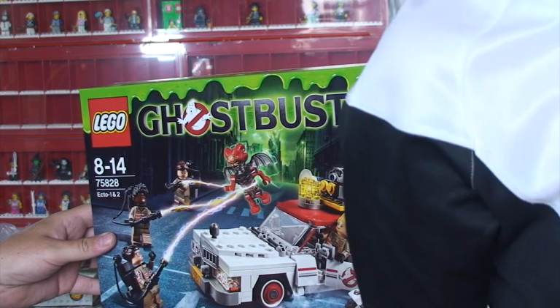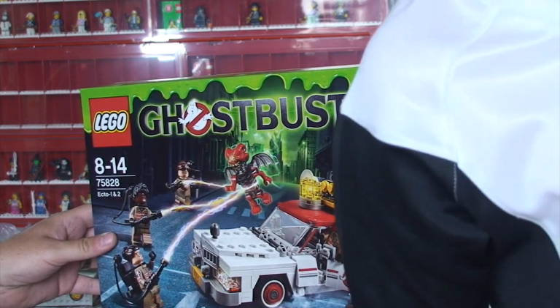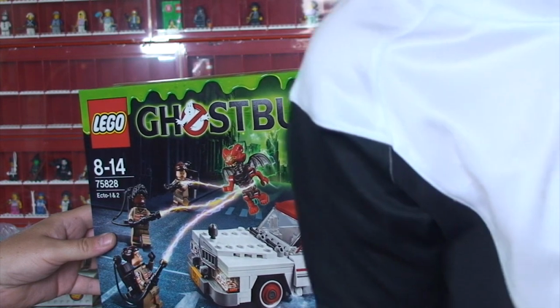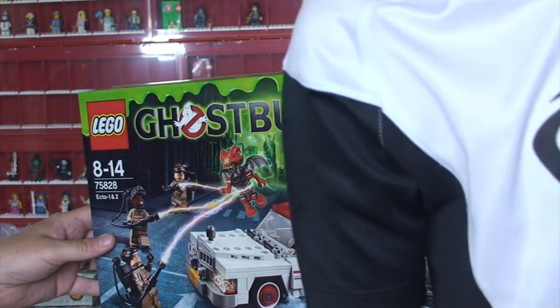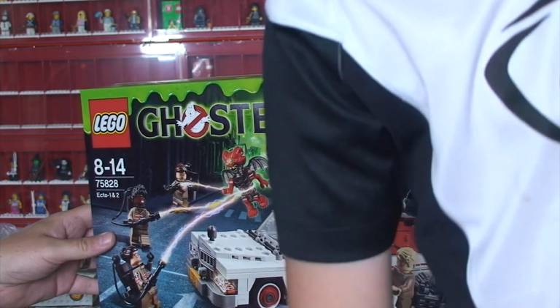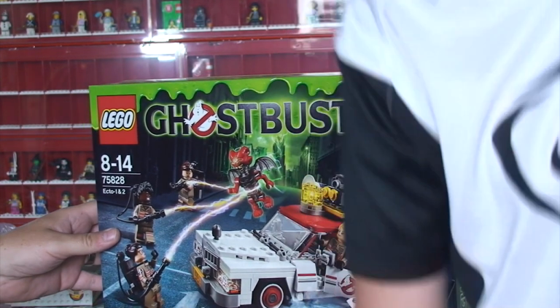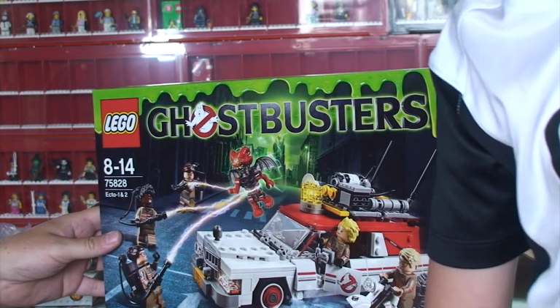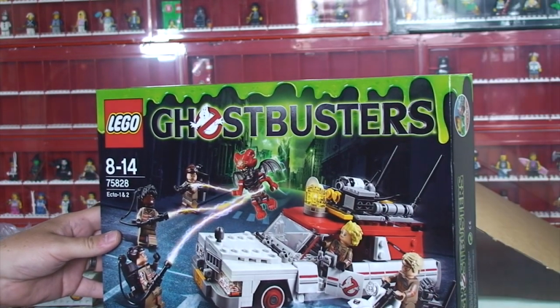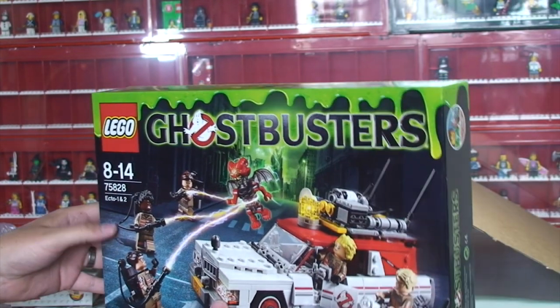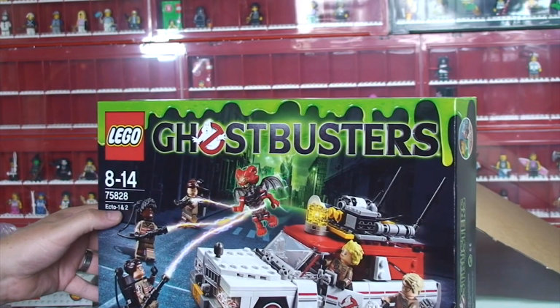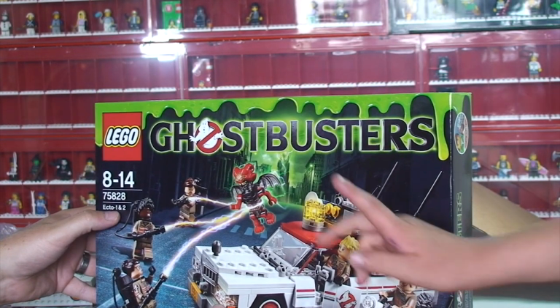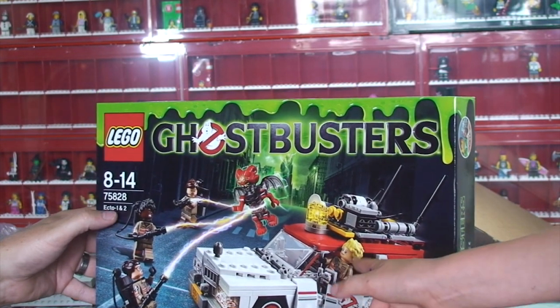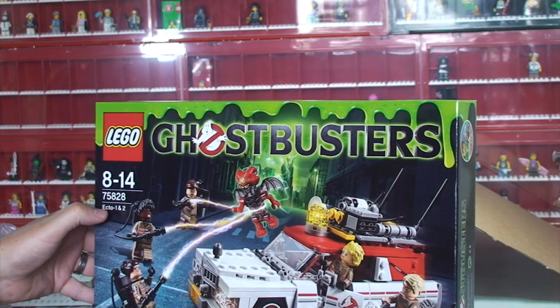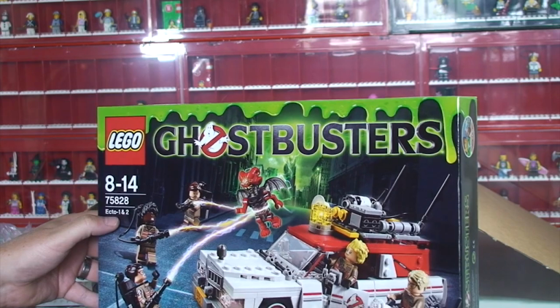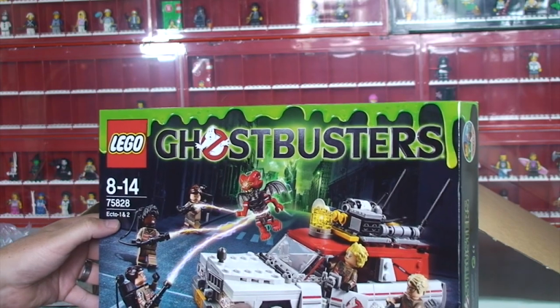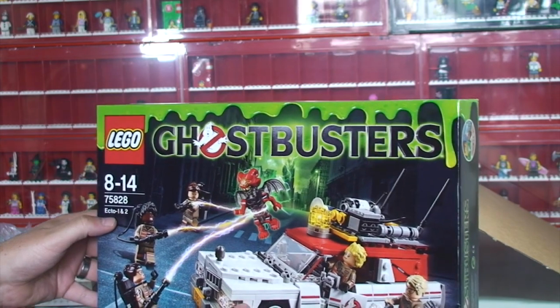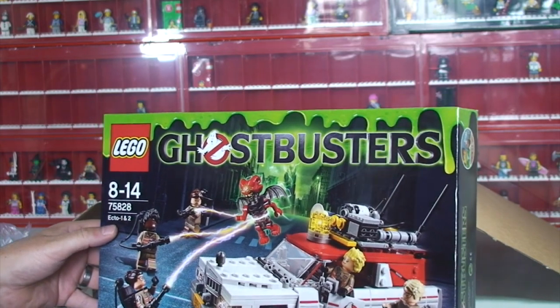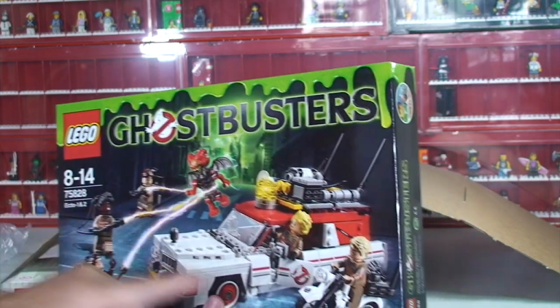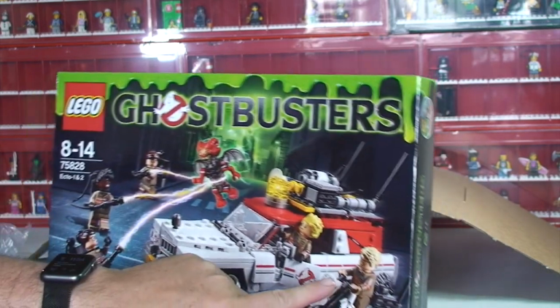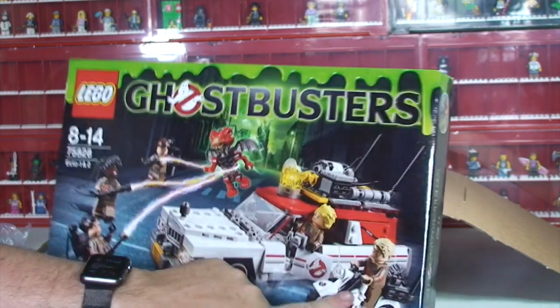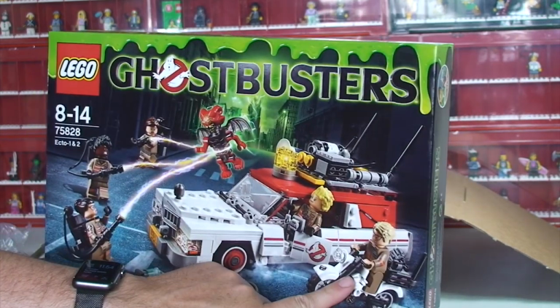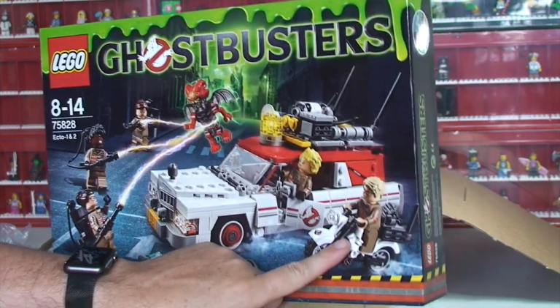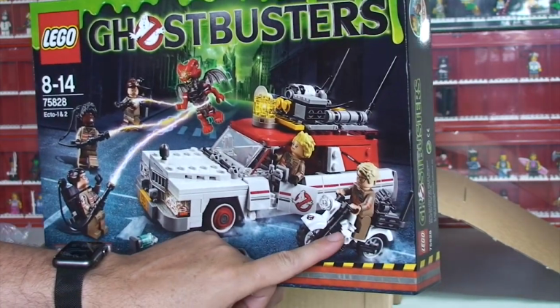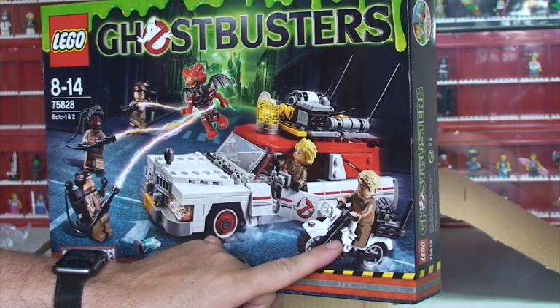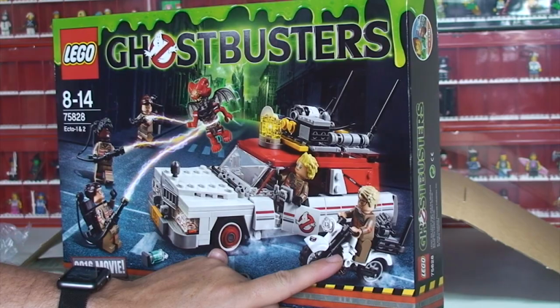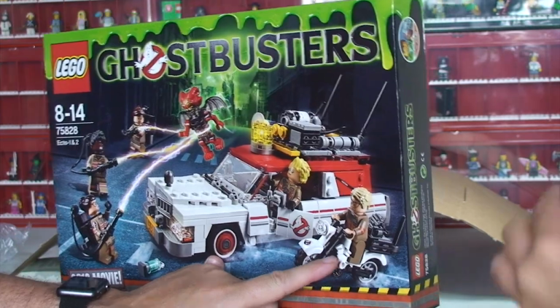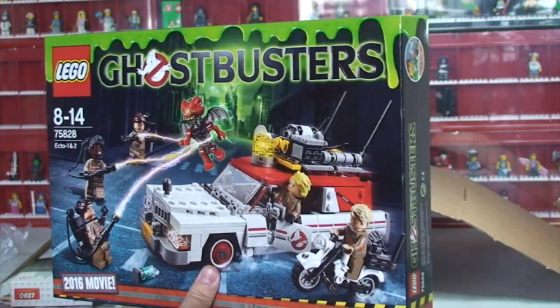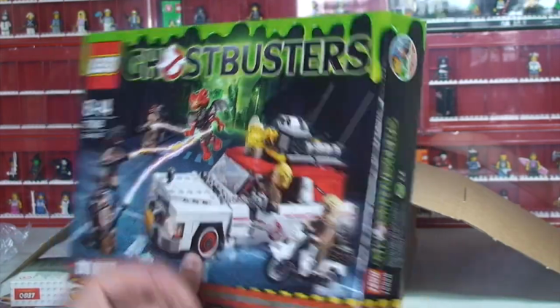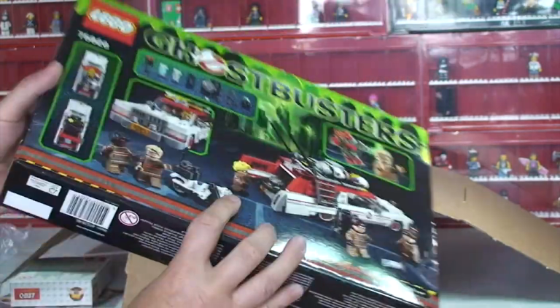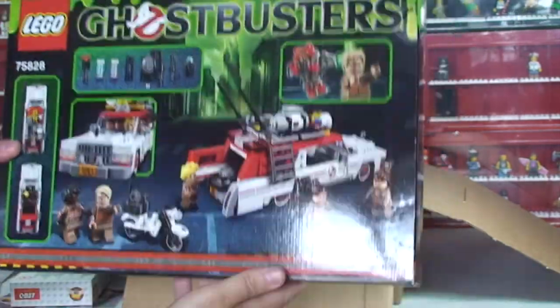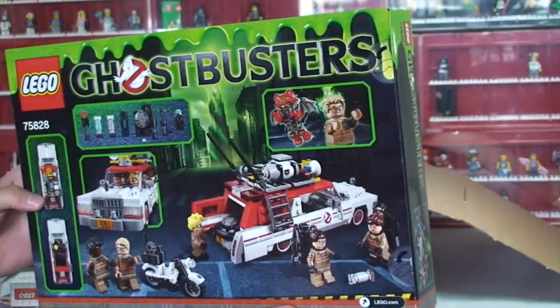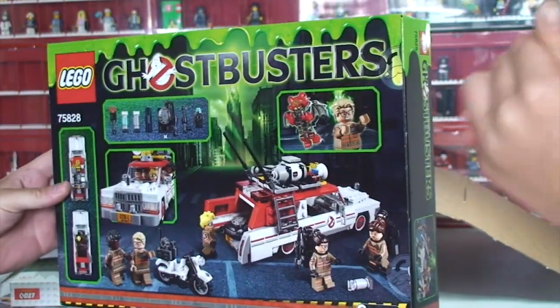Yeah, he's up there in the corner — I've got the original one. Oh, he's got the original one! Yeah, we've got the original Ecto-1, and this comes with Ecto-2, which is the motorcycle as well. That looks pretty awesome.